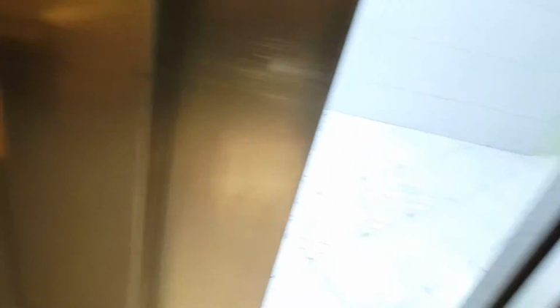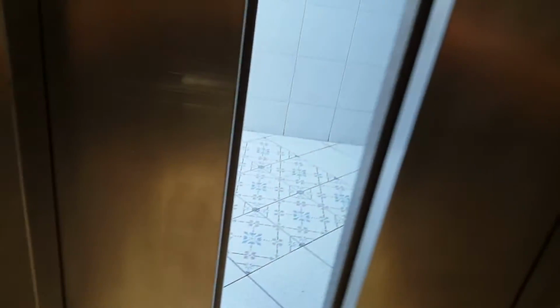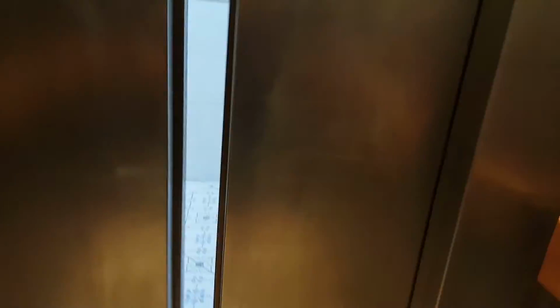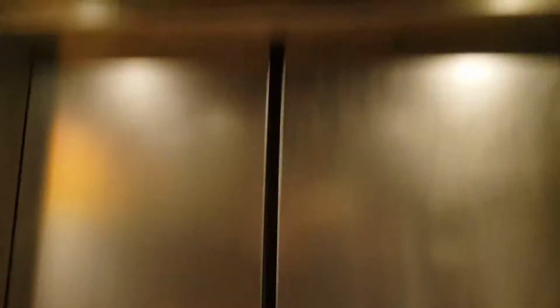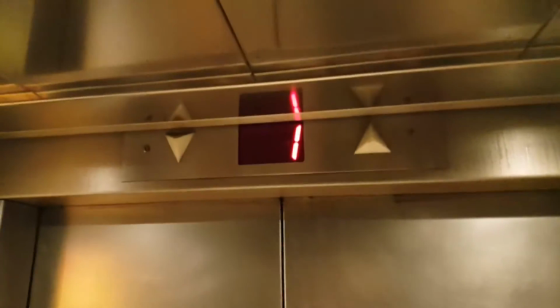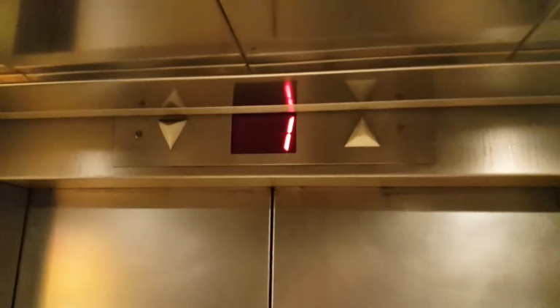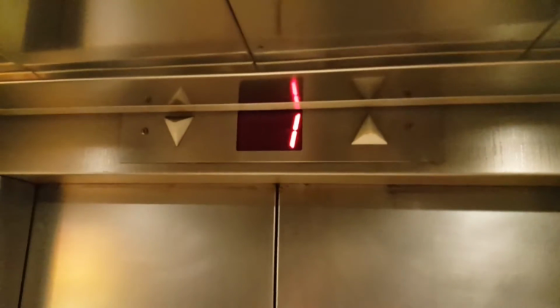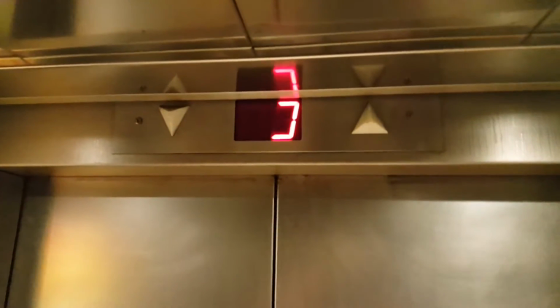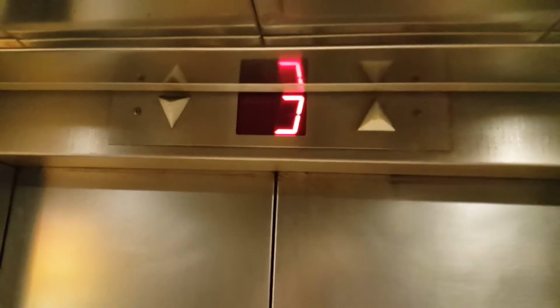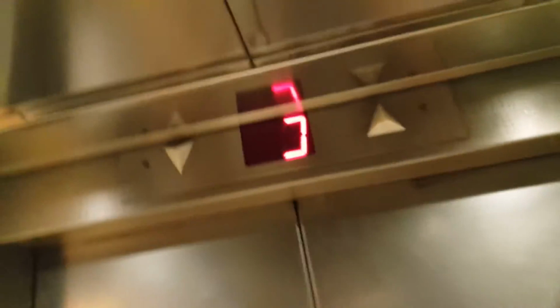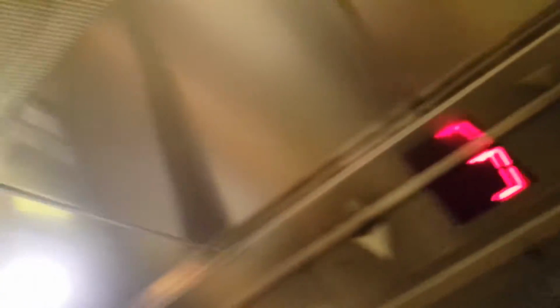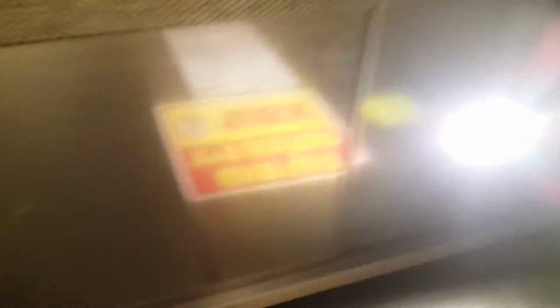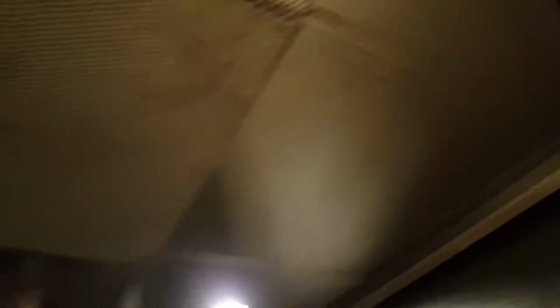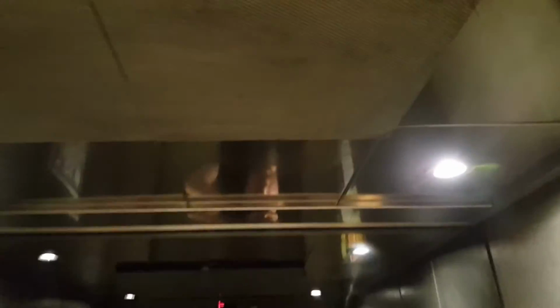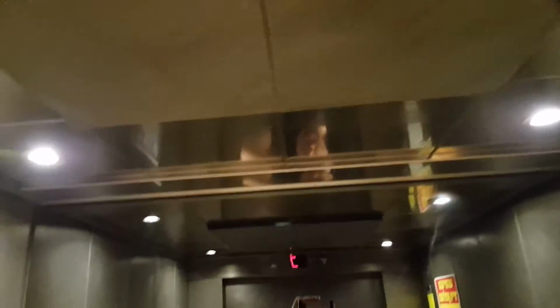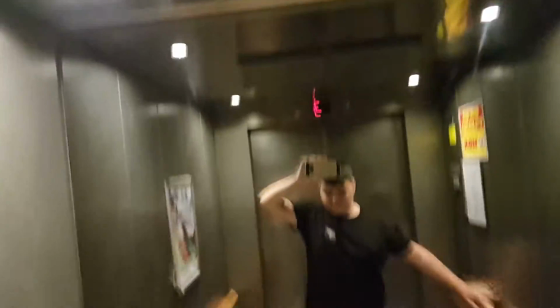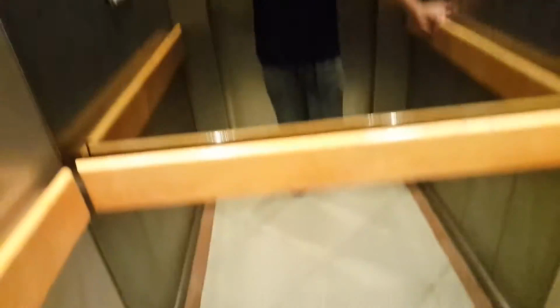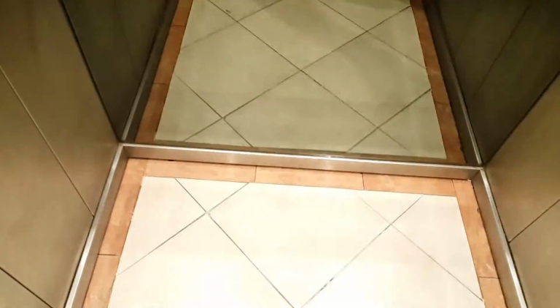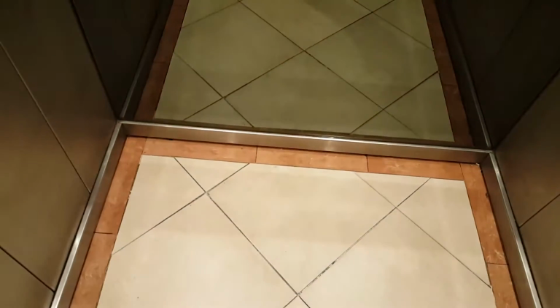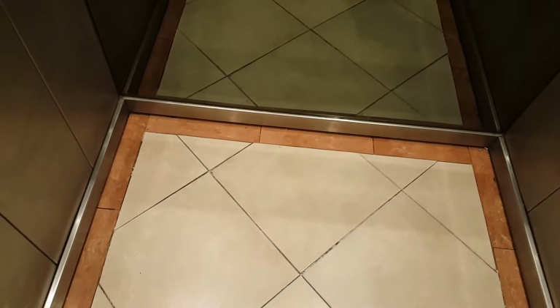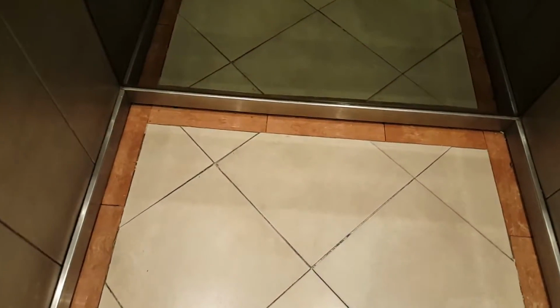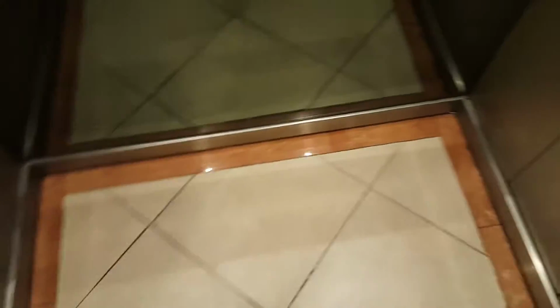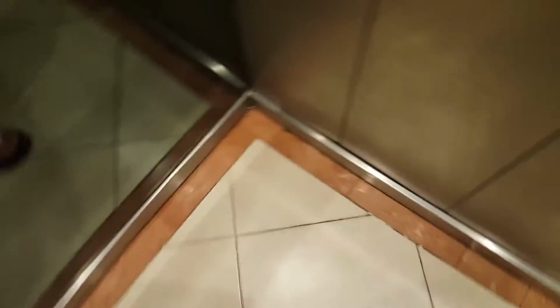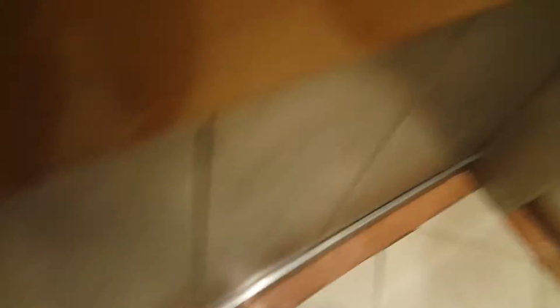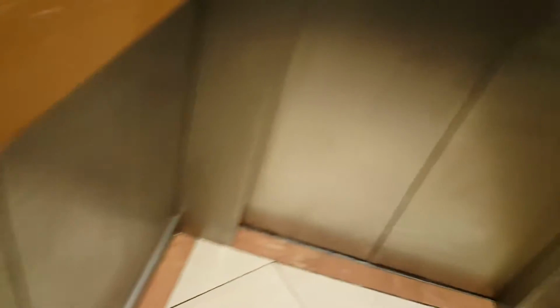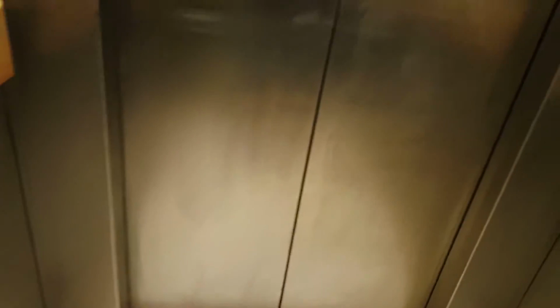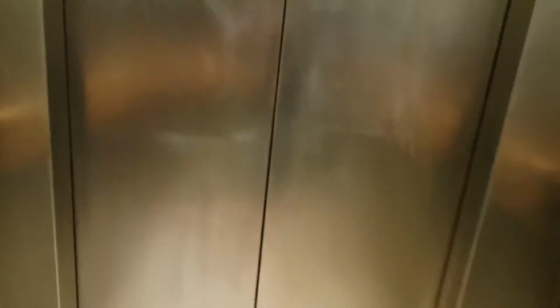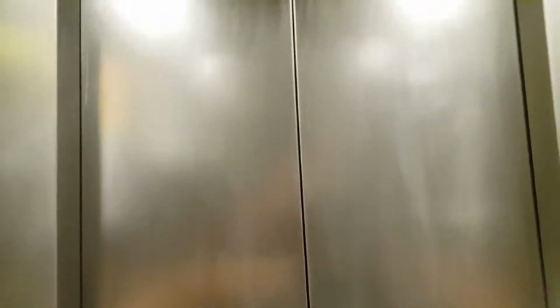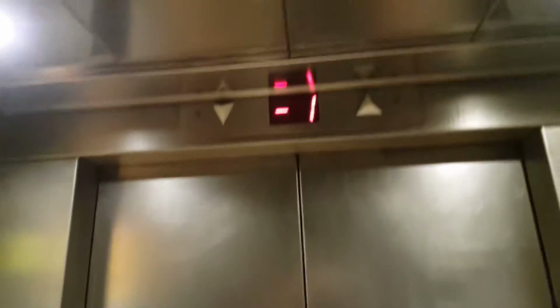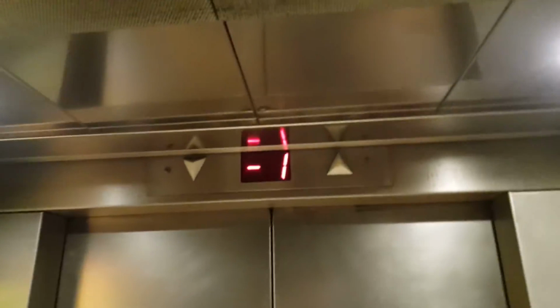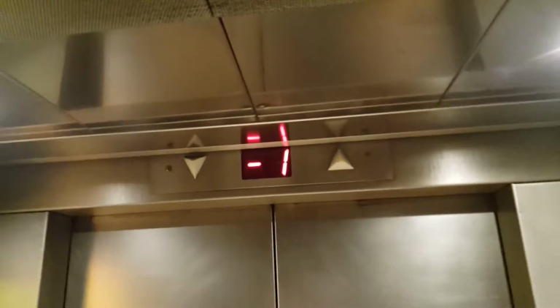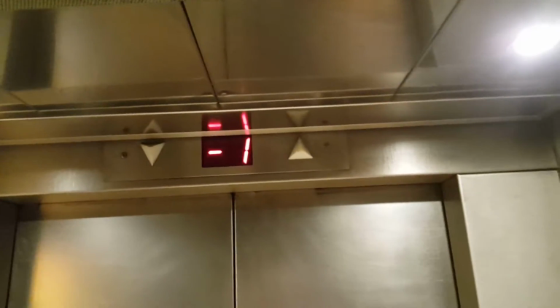Here we go, I can turn off the fan. Let's make a cab view while we go down. This cab looks alright, looks kind of cool, well maintained — I can easily say that it is absolutely clean.